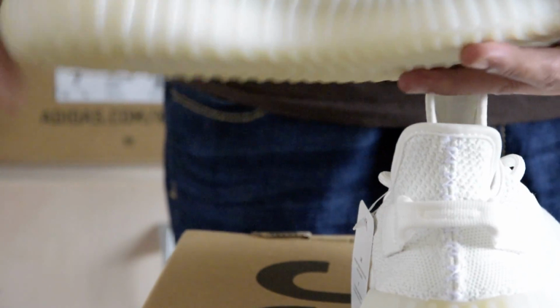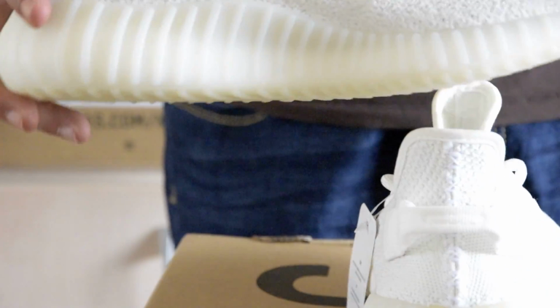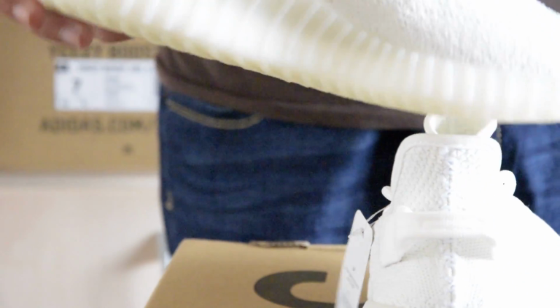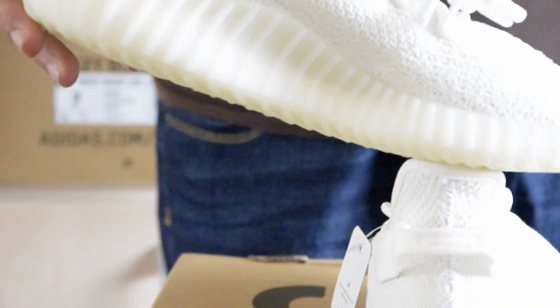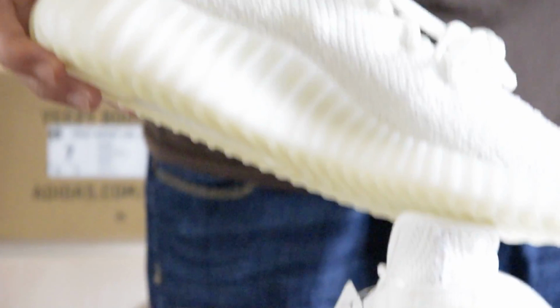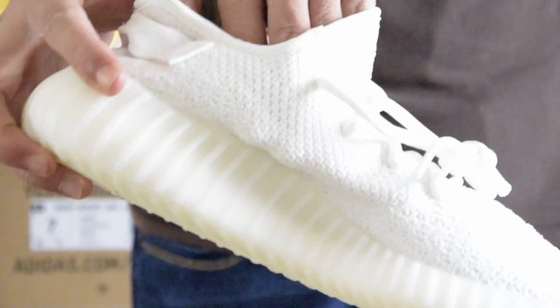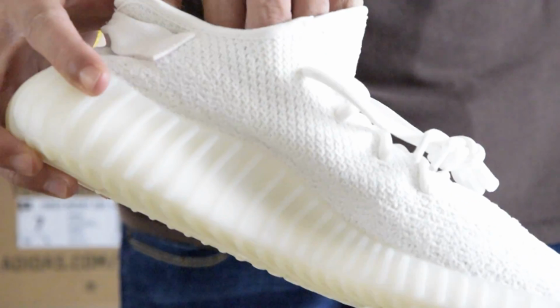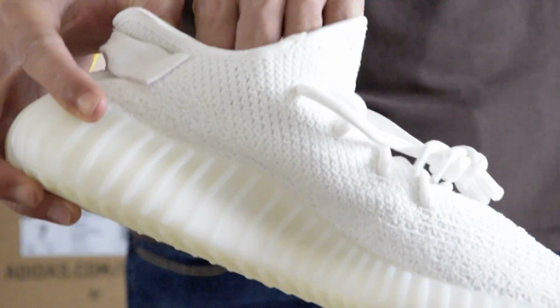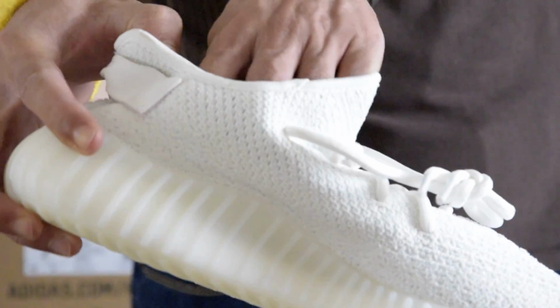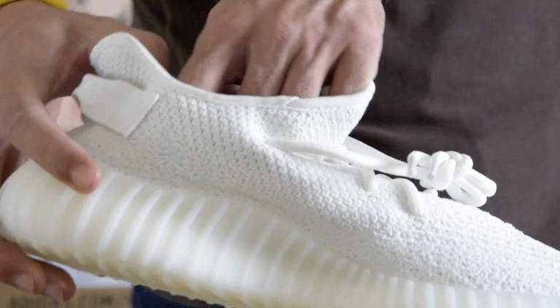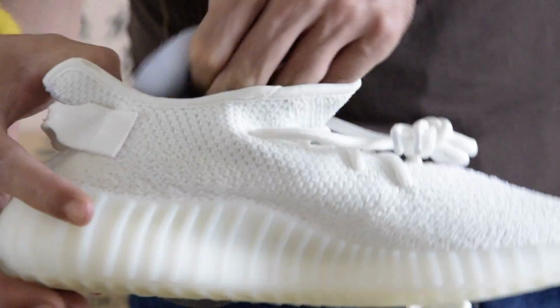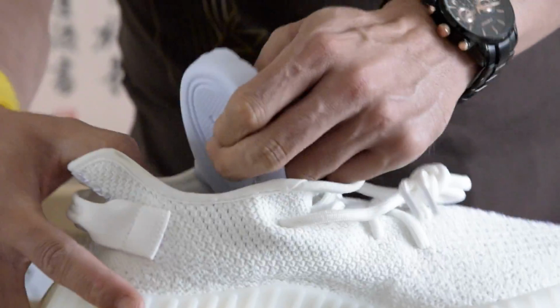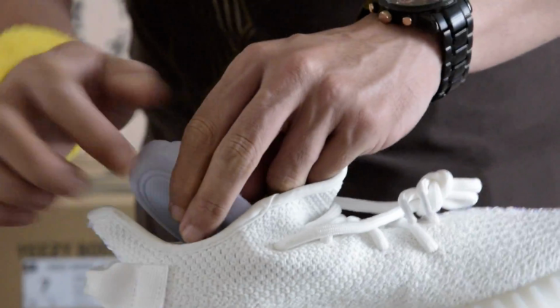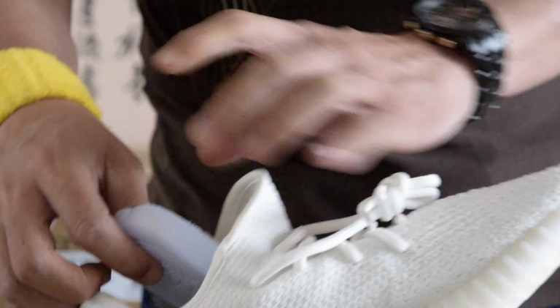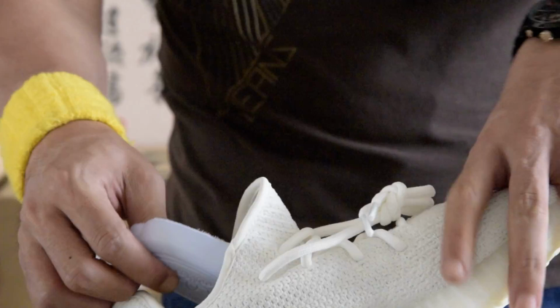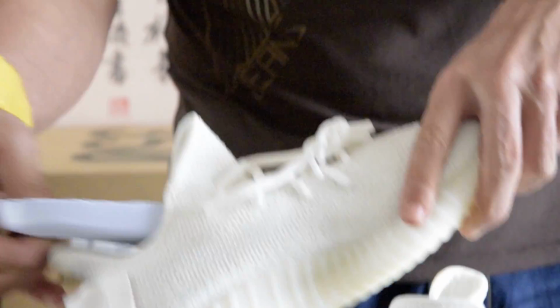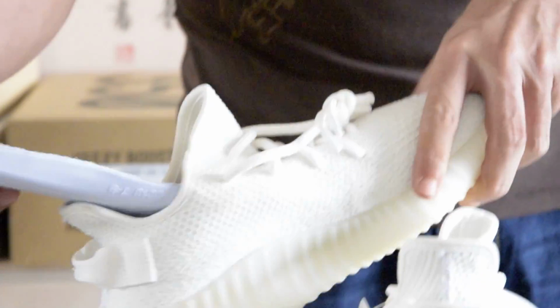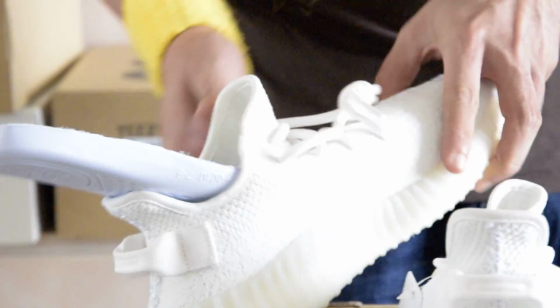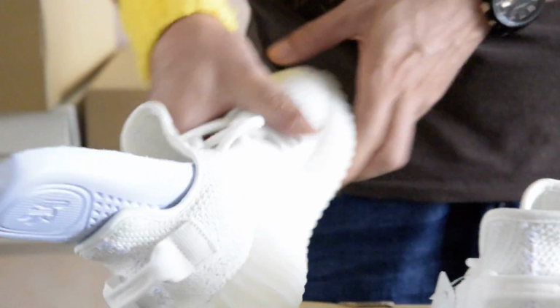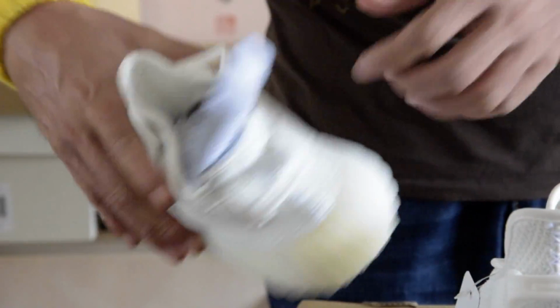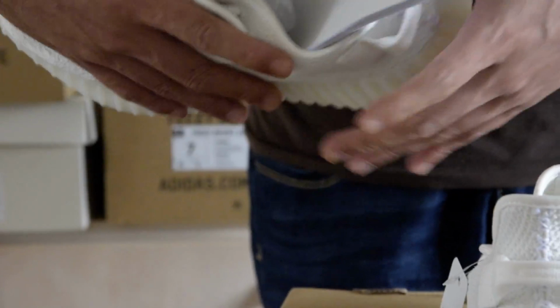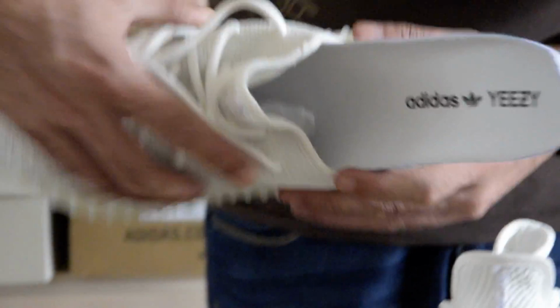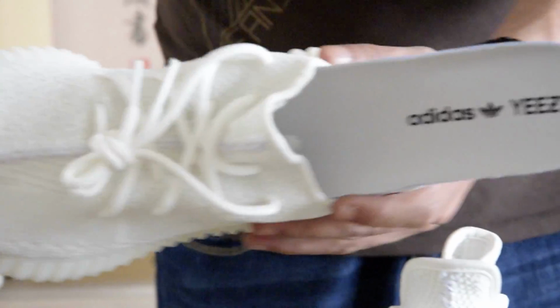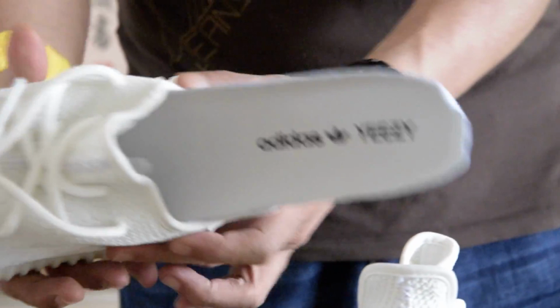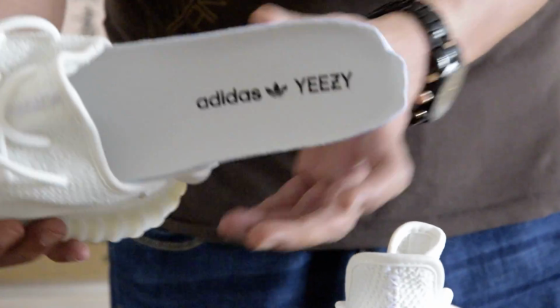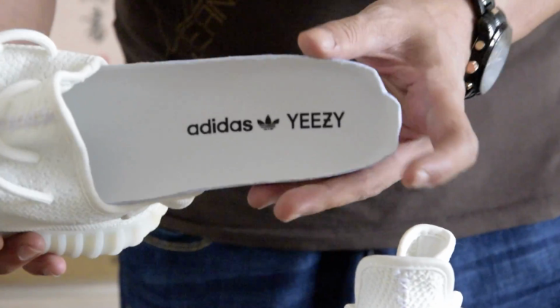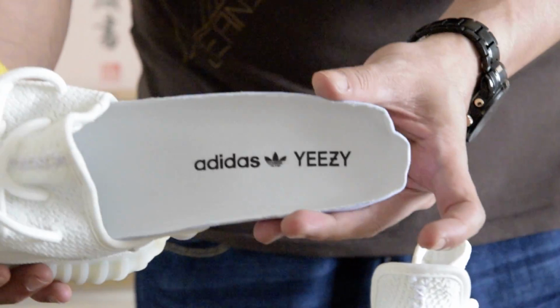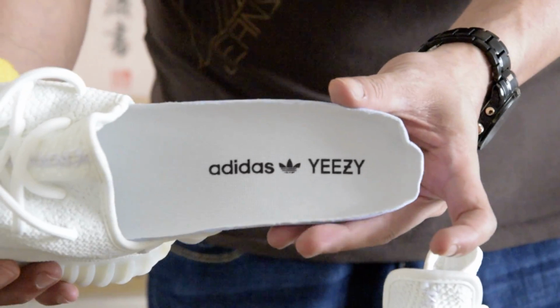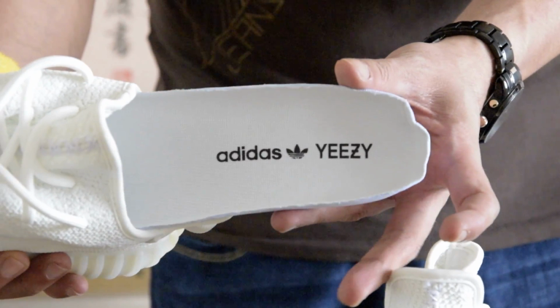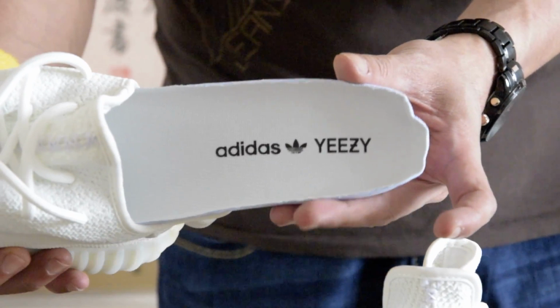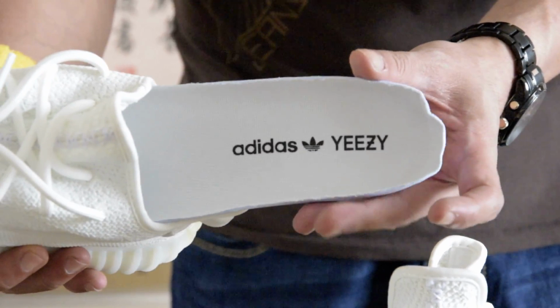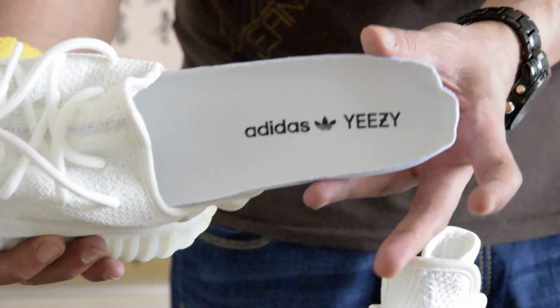Moving on to the insole, you have the Adidas logo here and the Yeezy word in black.